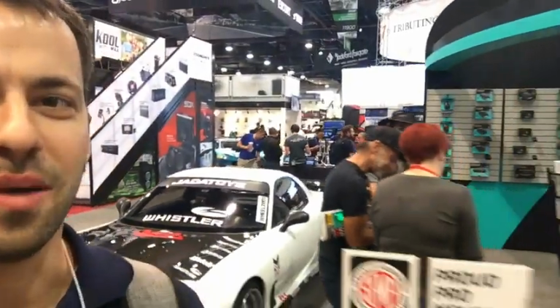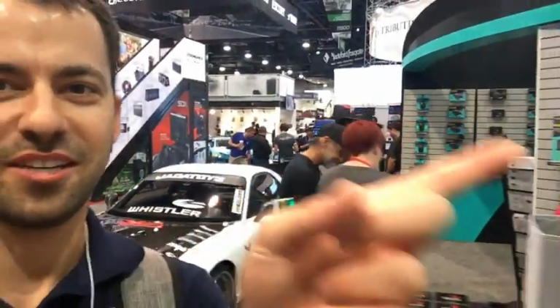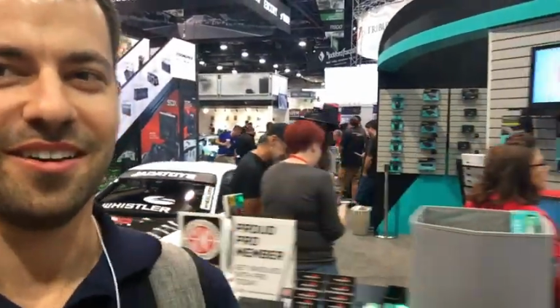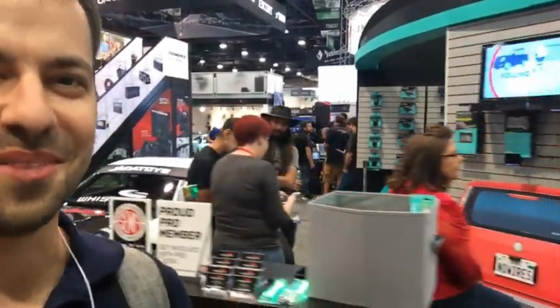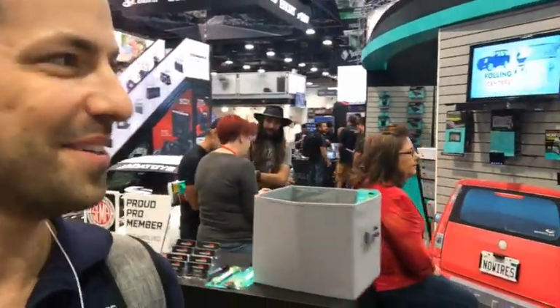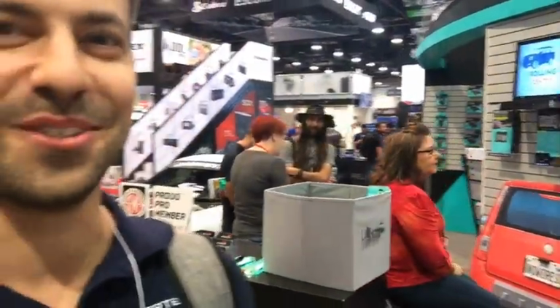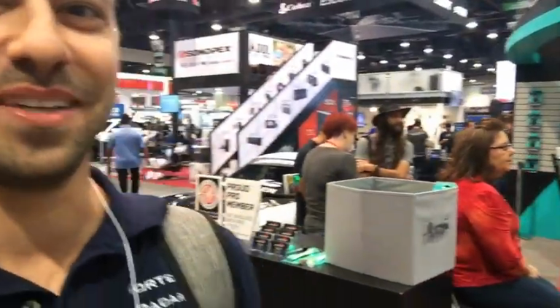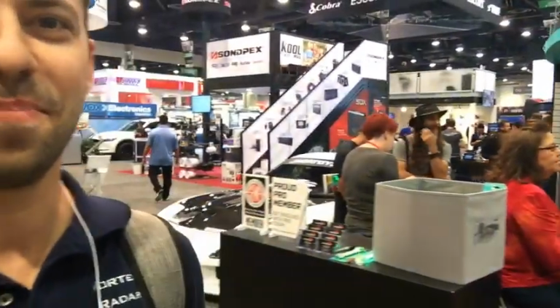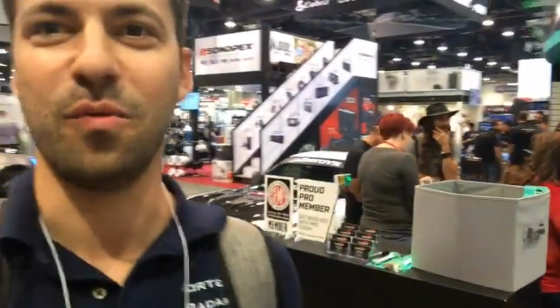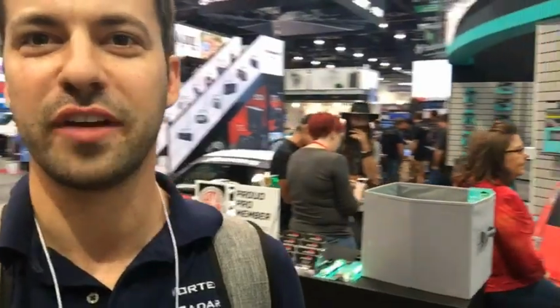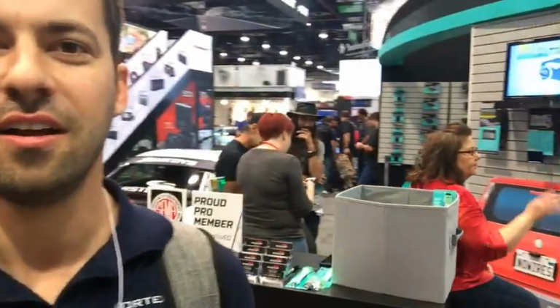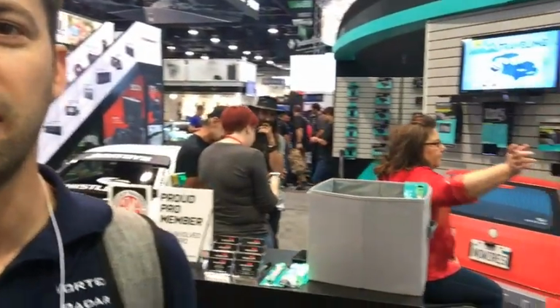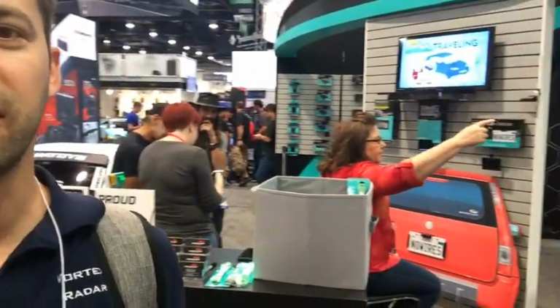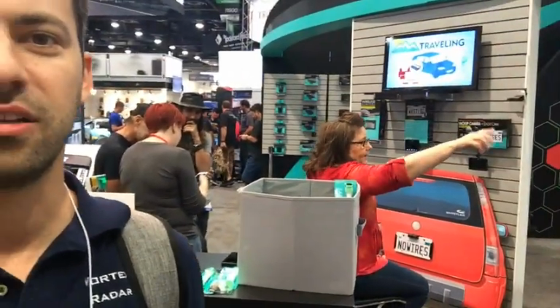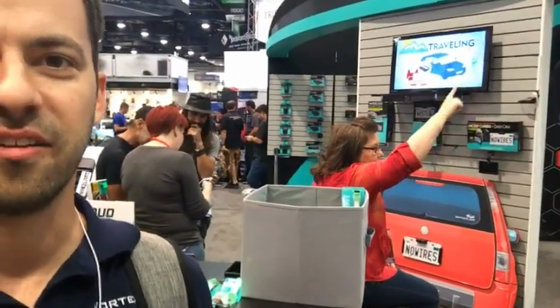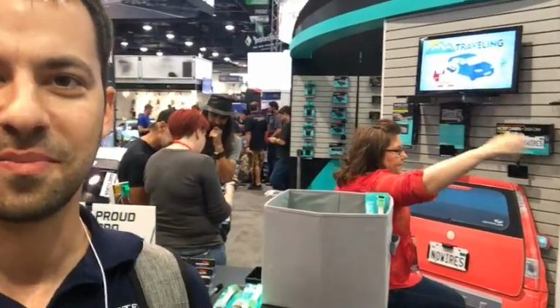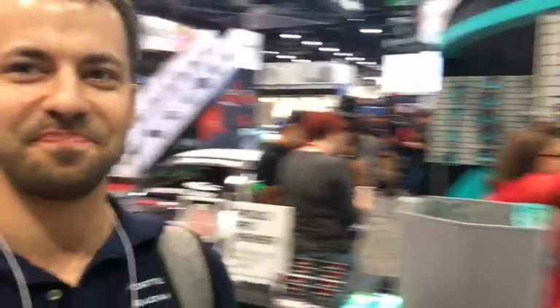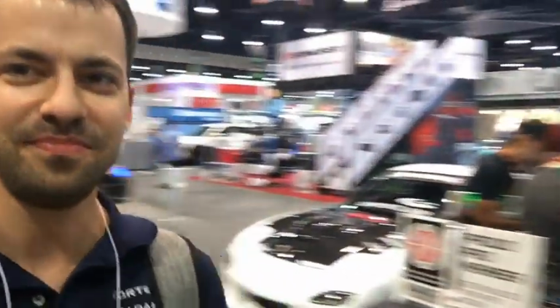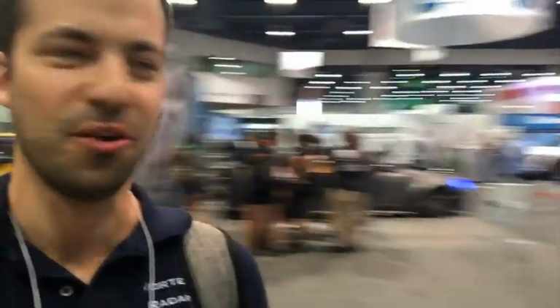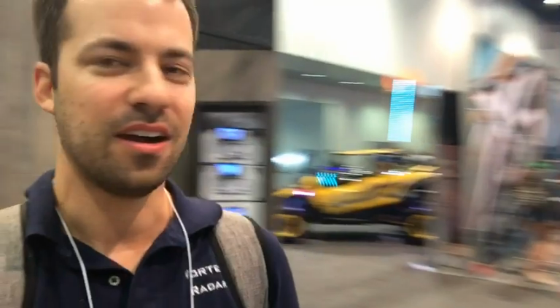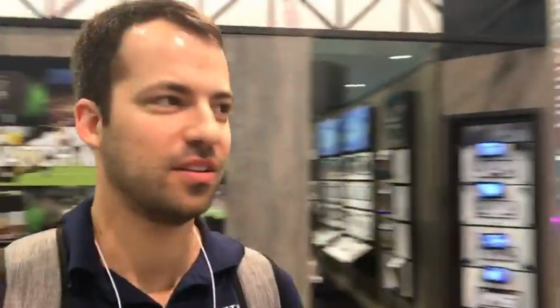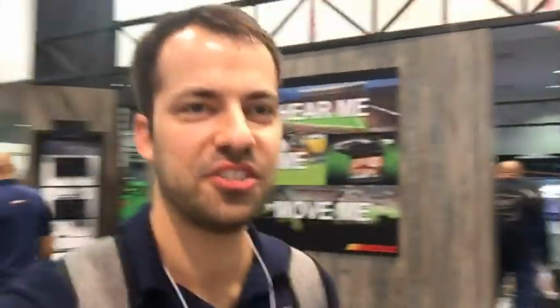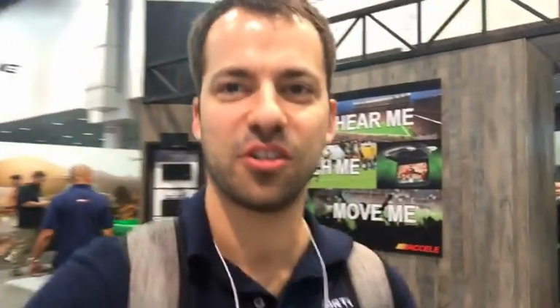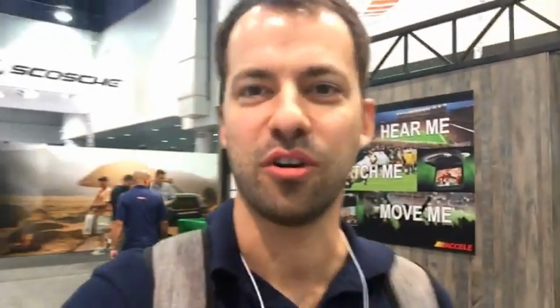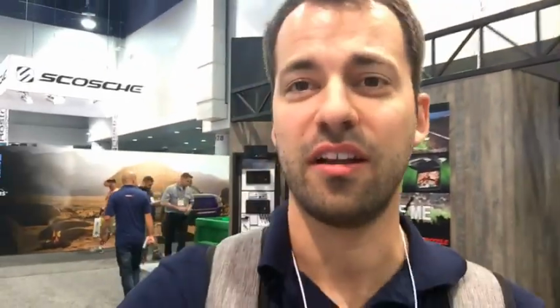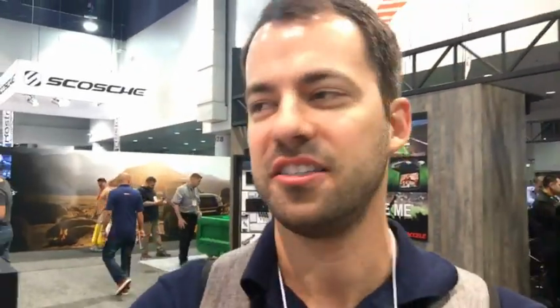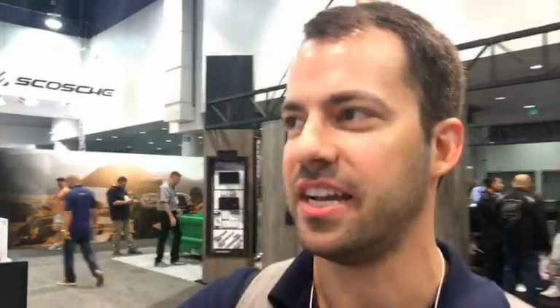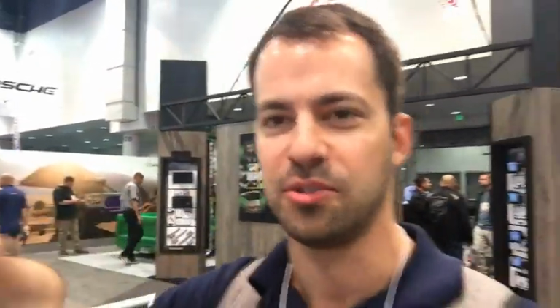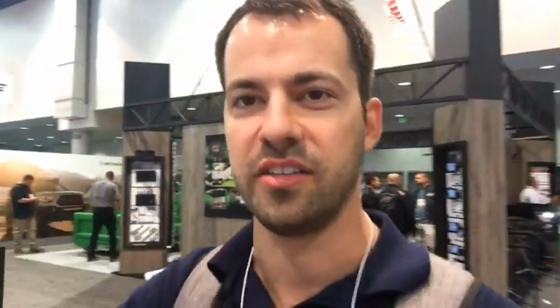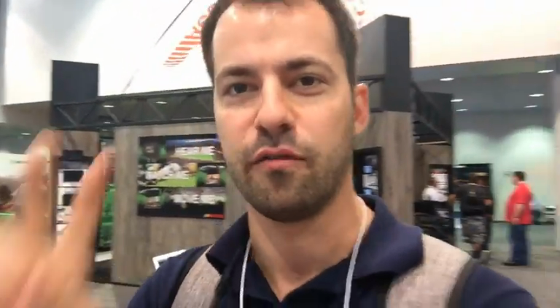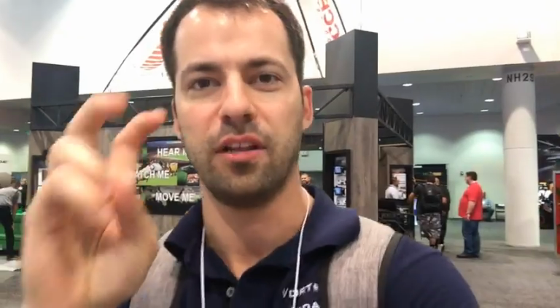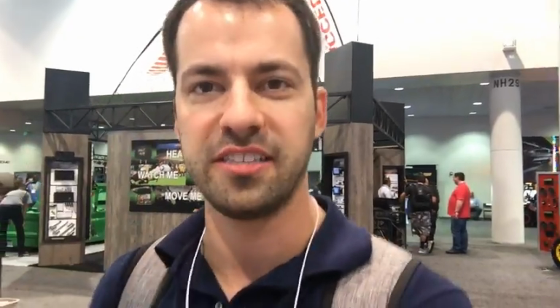We've got Mike B right there — I know he doesn't want to be on camera, so I won't show him. We've got Whistler over here. A lot of the booths are actually really close together. Let's just give you guys a quick tour. Luckily, a lot of the radar detectors and dash cams are all here in this mobile electronics area.